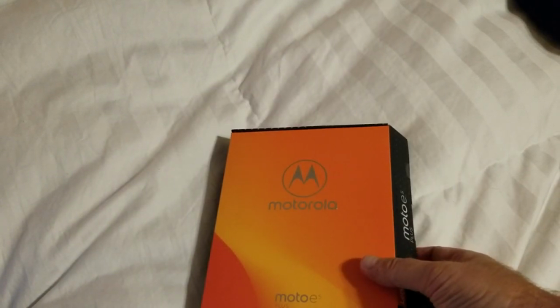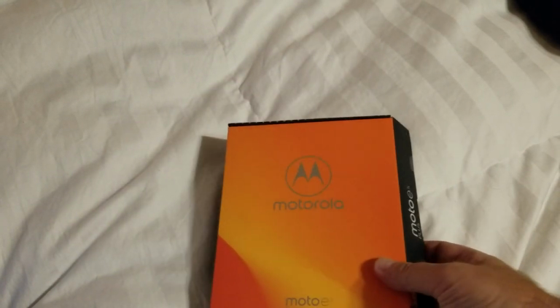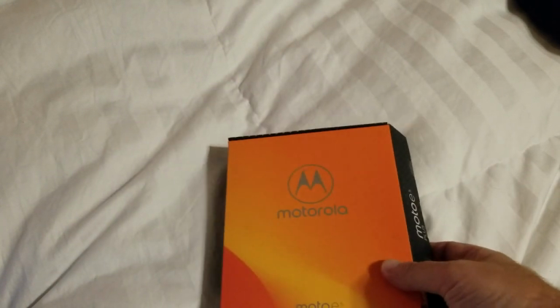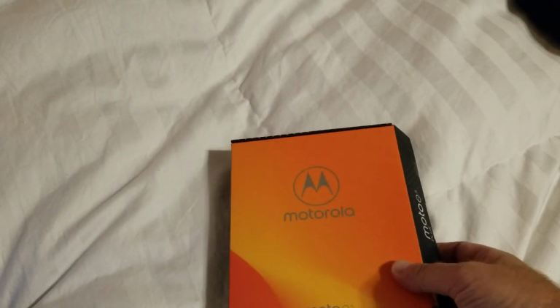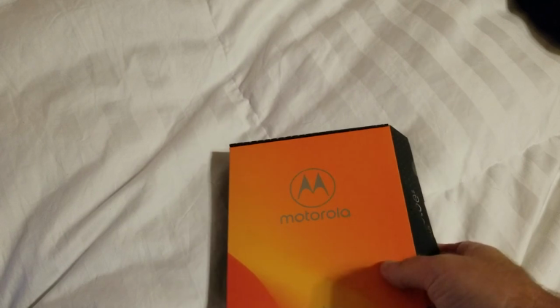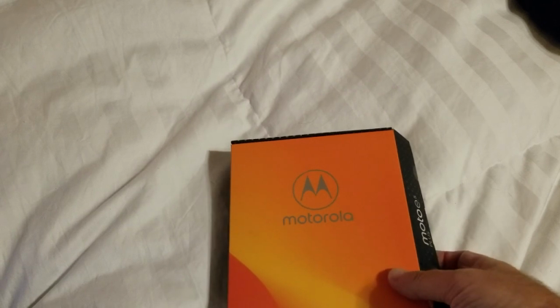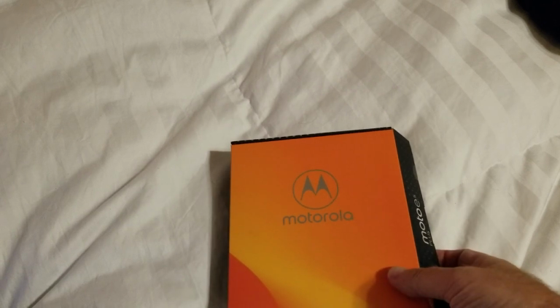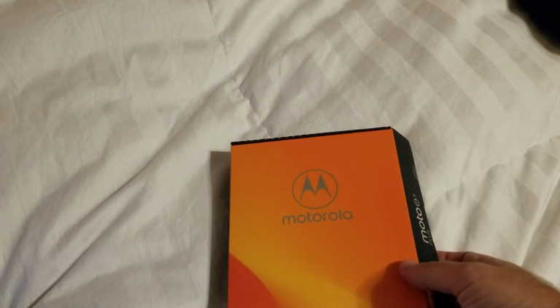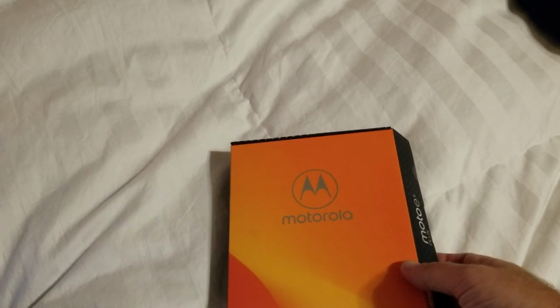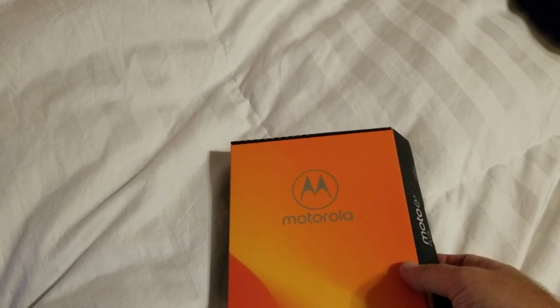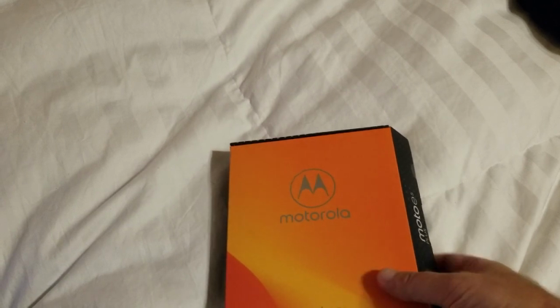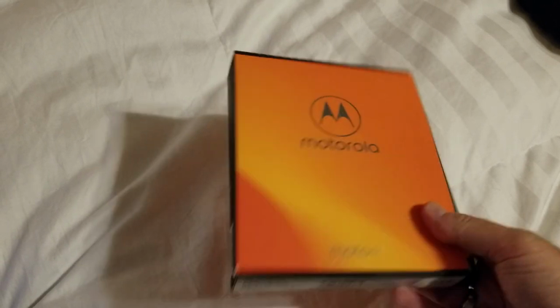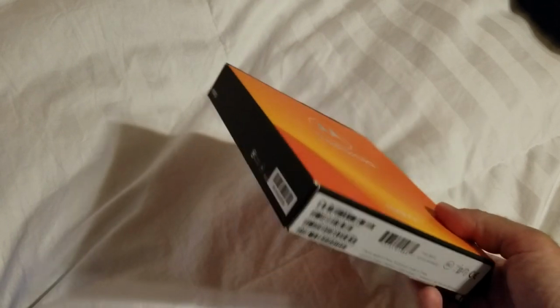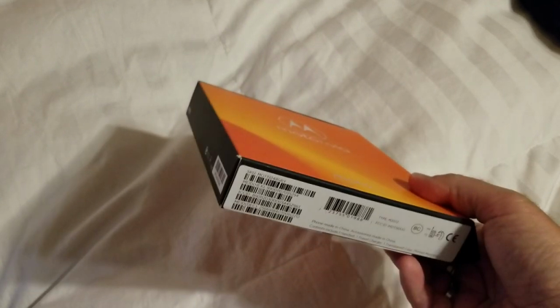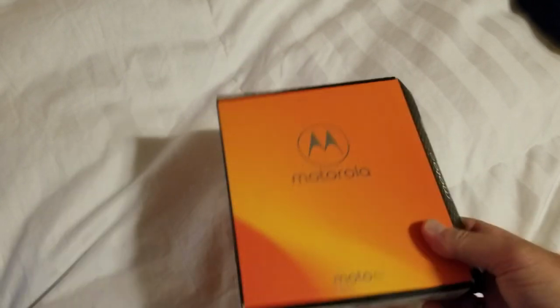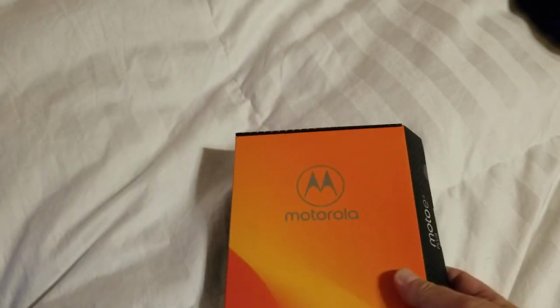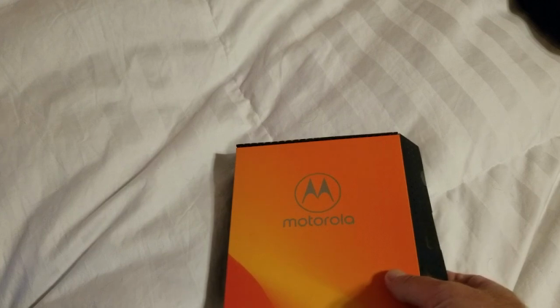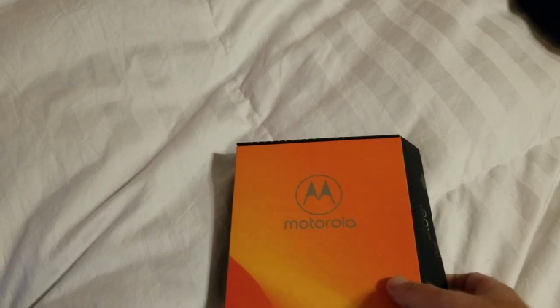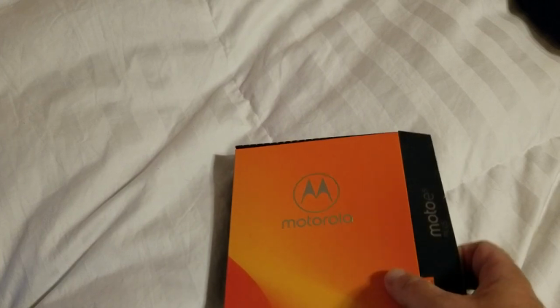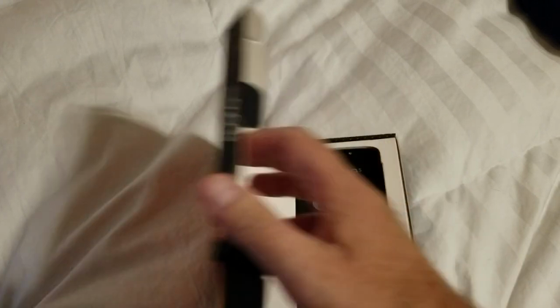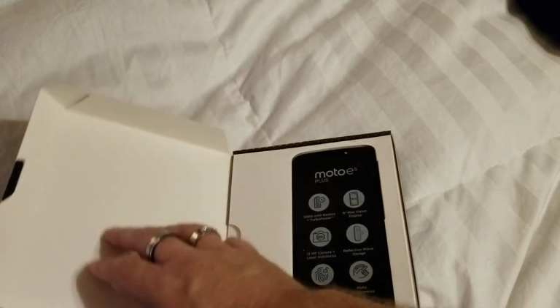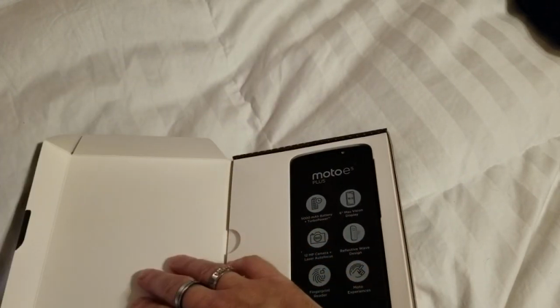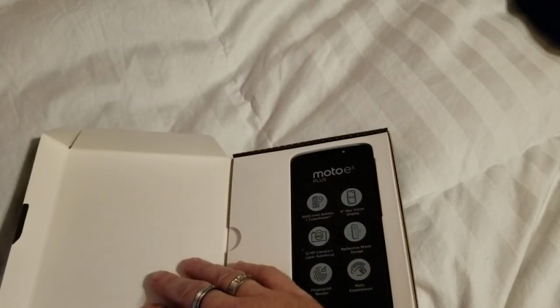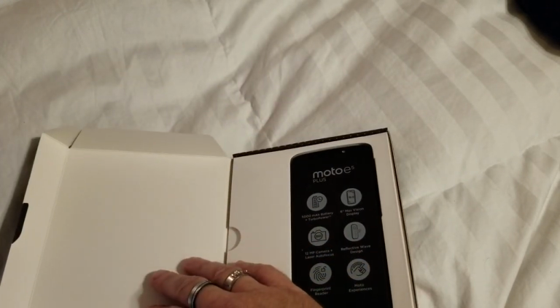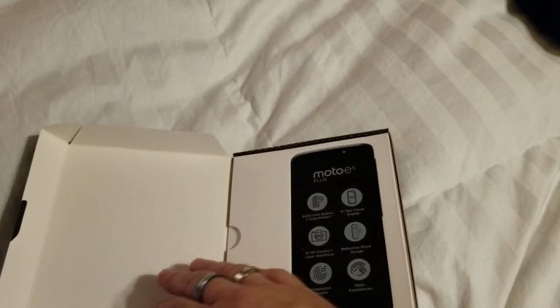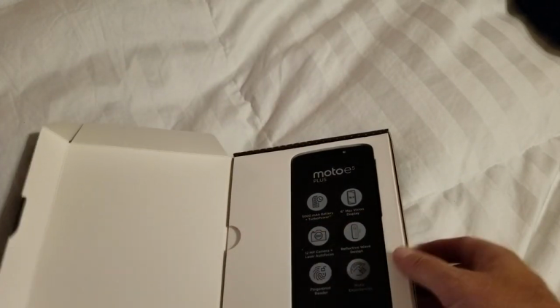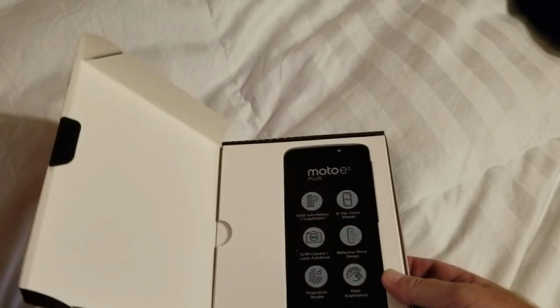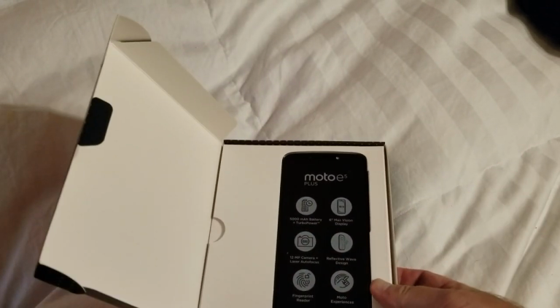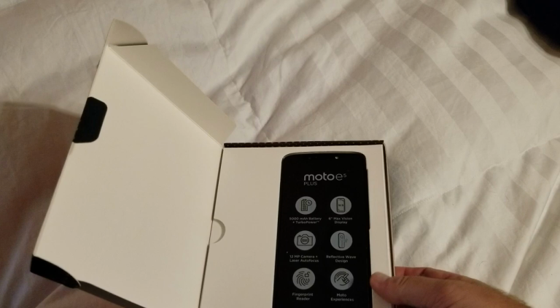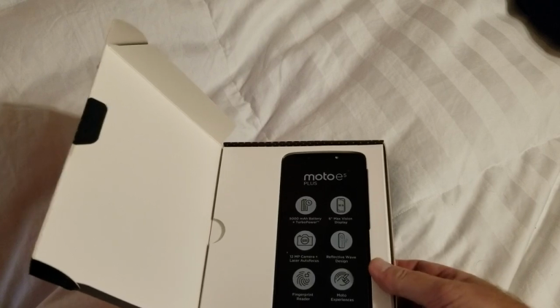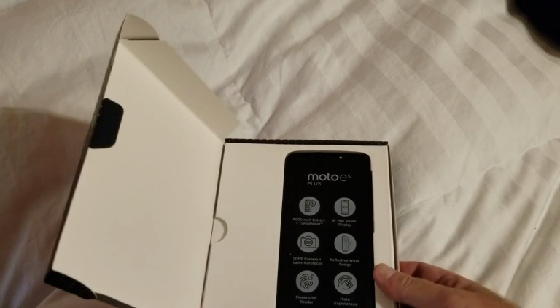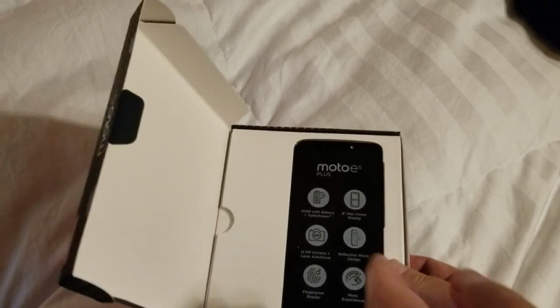Today we're going to open the box and see what all we can find — an unboxing, if you will. It comes in a nice bright orange package, much better than the usual black you see. You fold it open, and bam, there's your phone: Moto E5 Plus.